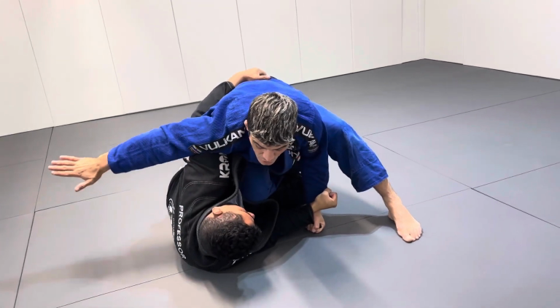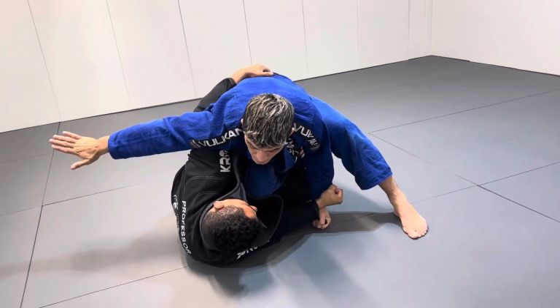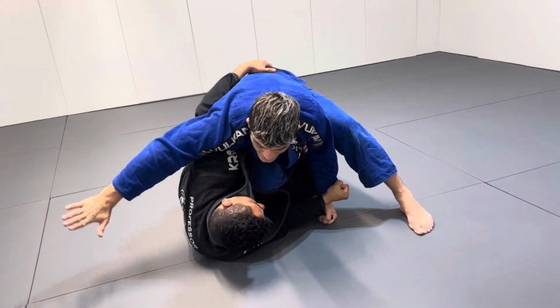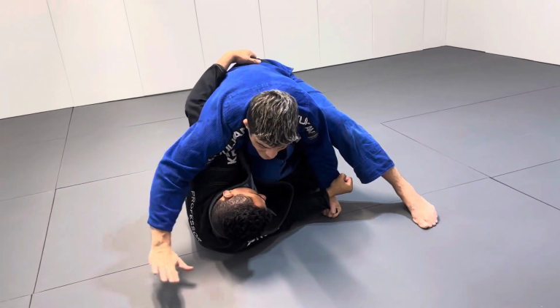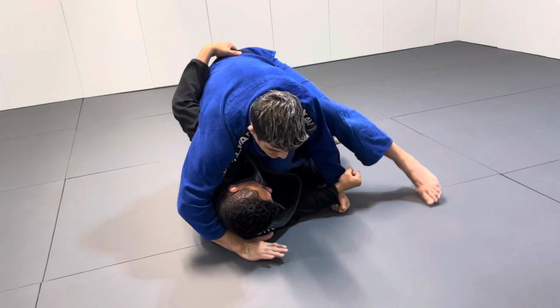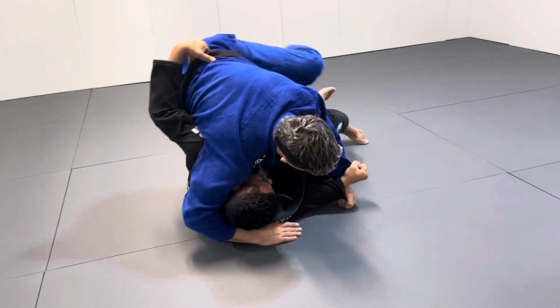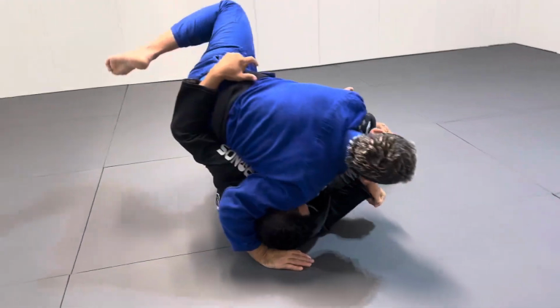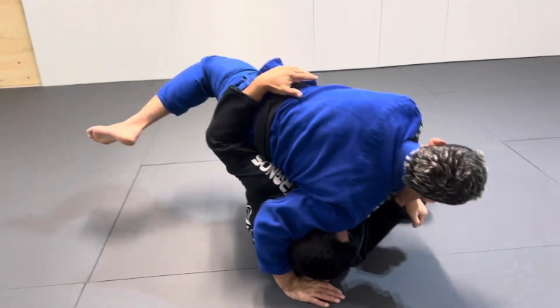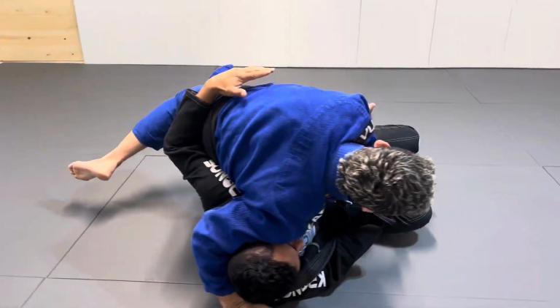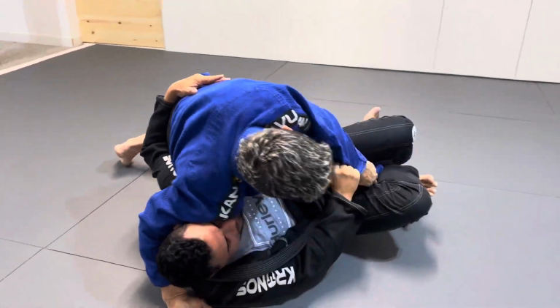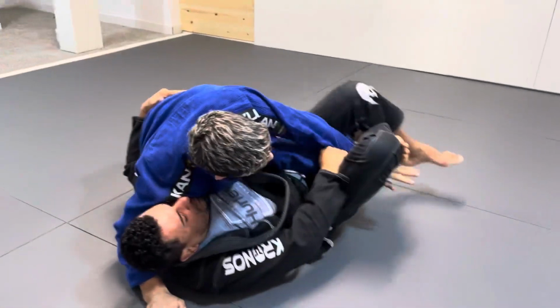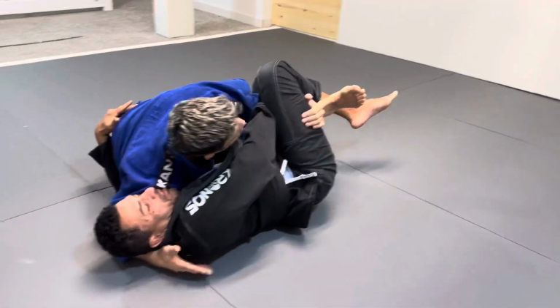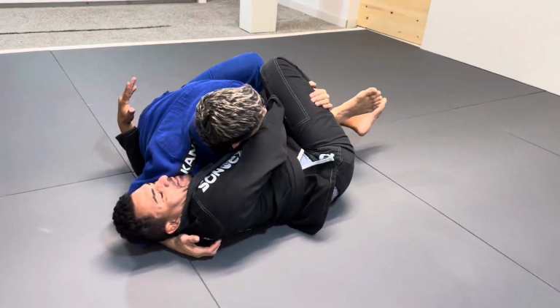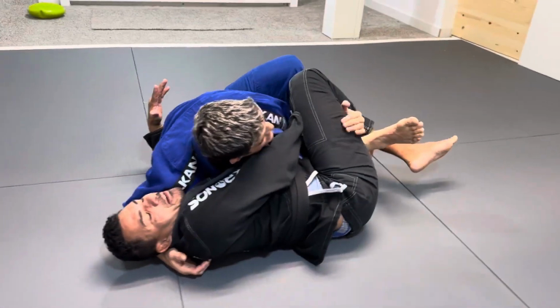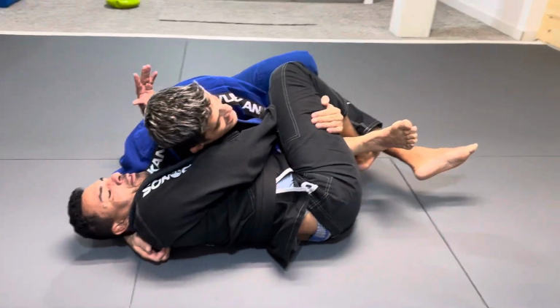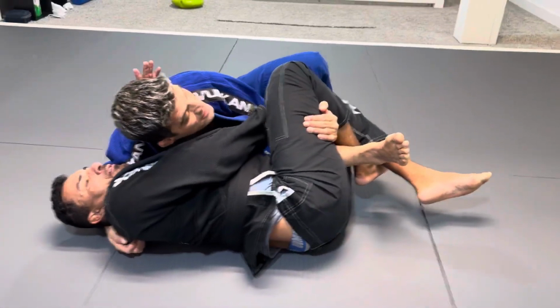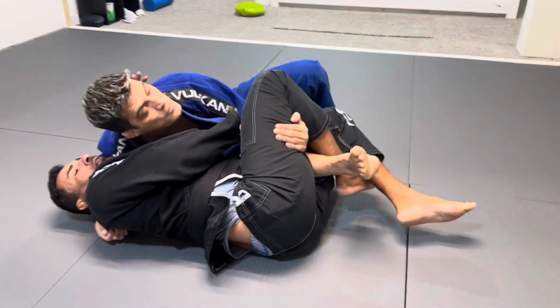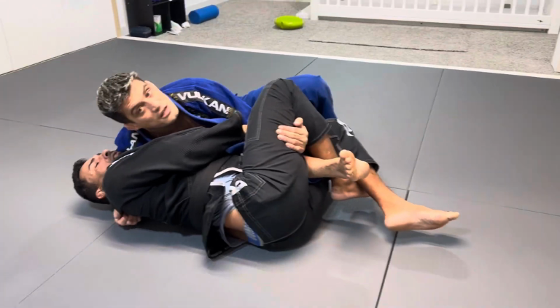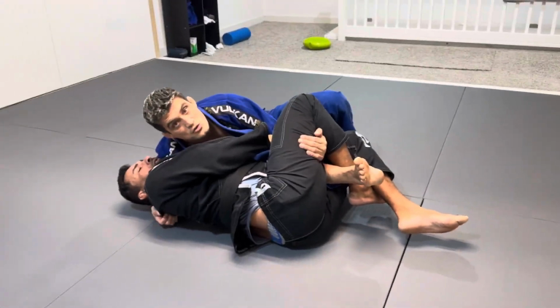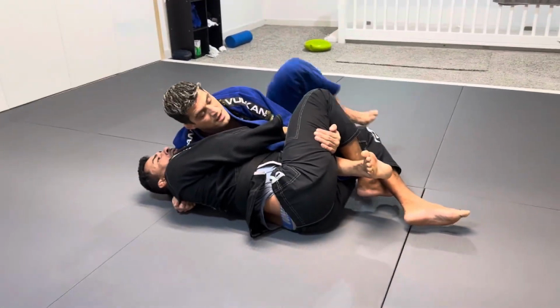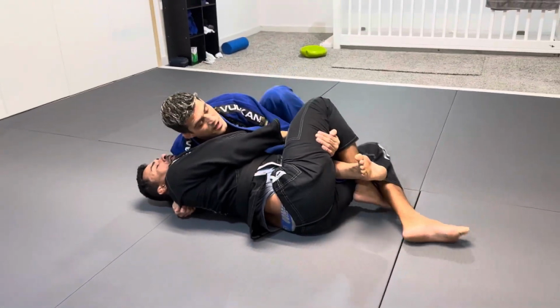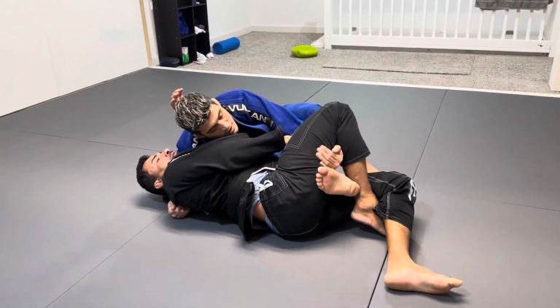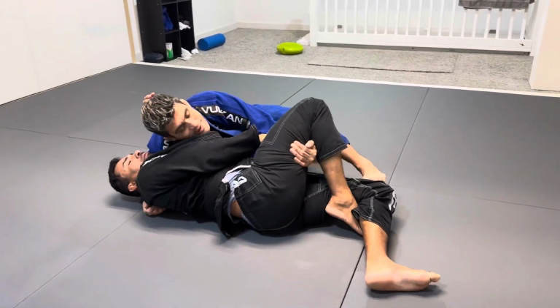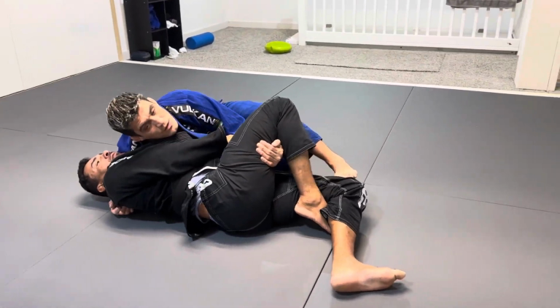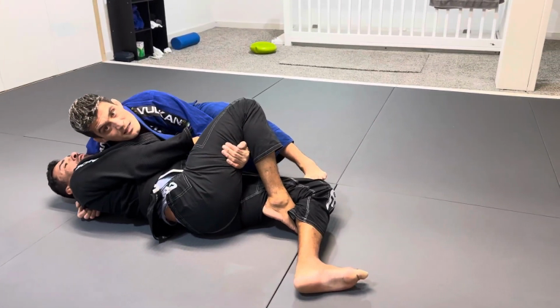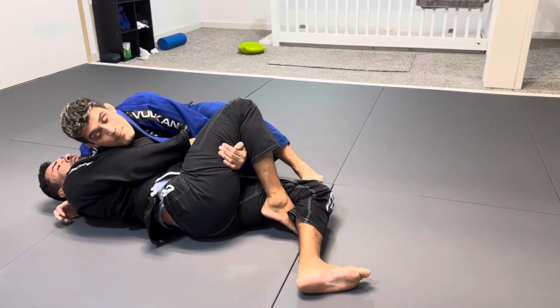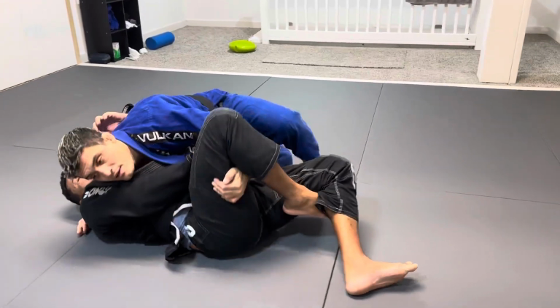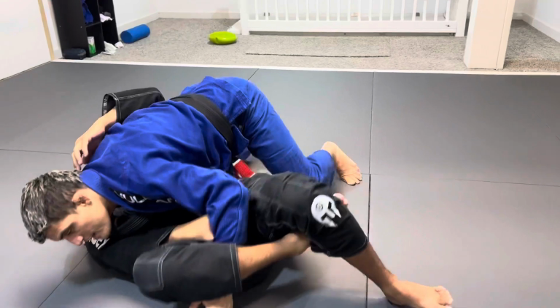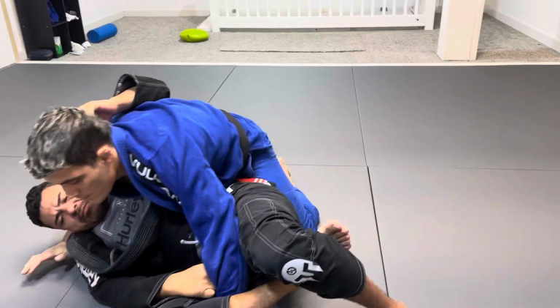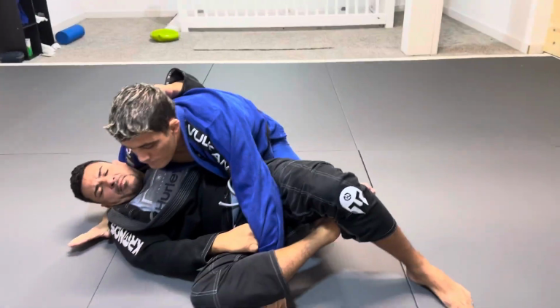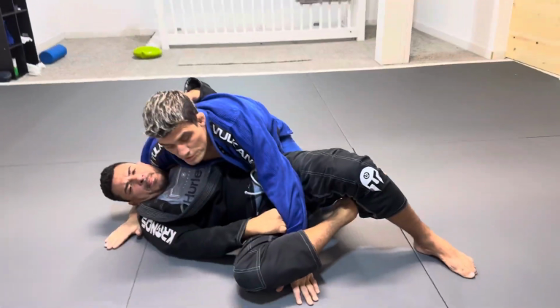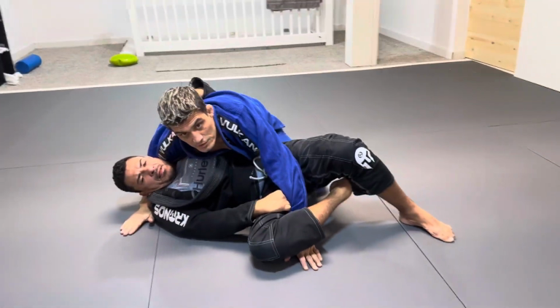So what I do is I hug the head and I do the backstep. My hand goes under his leg to make sure he doesn't sweep me. Then I use my other leg to escape and finish on side control.